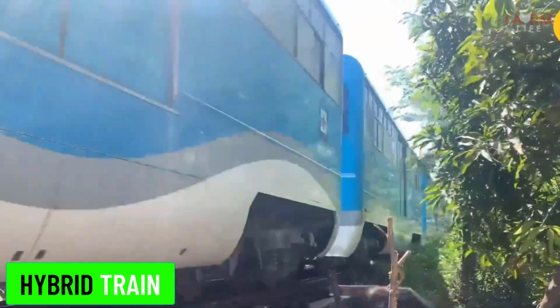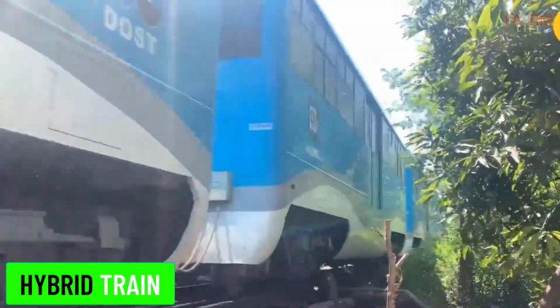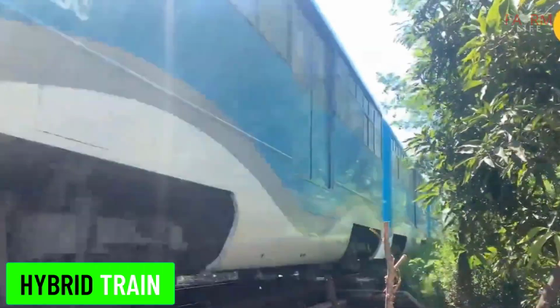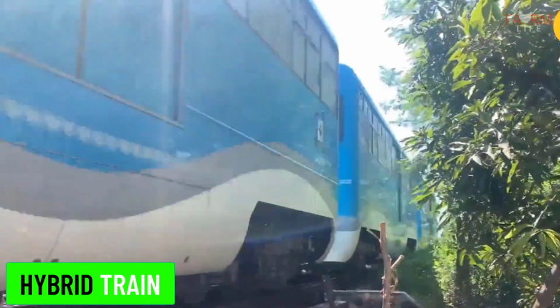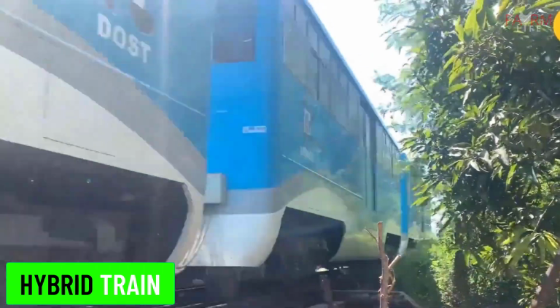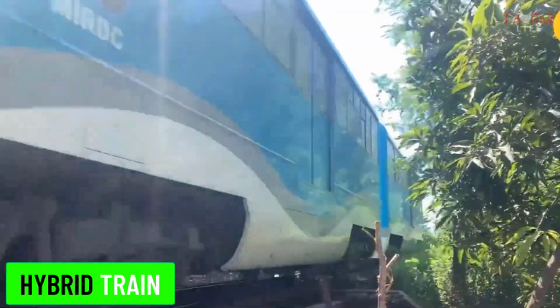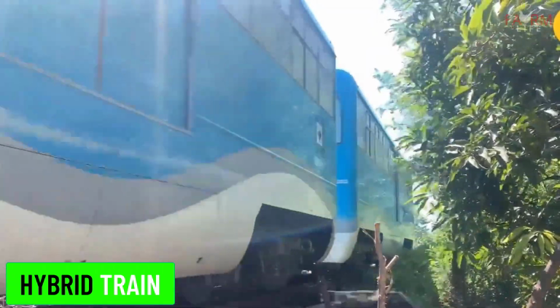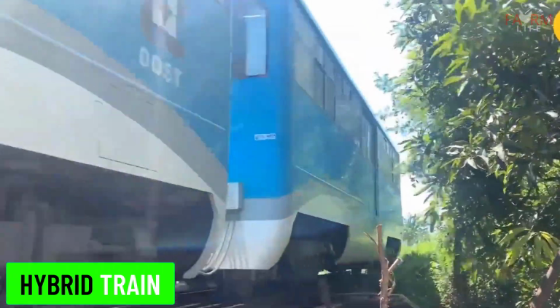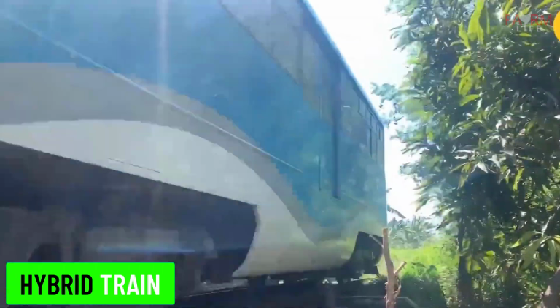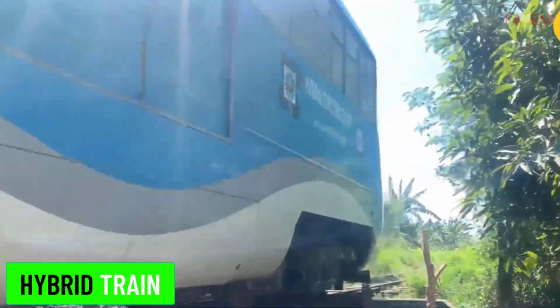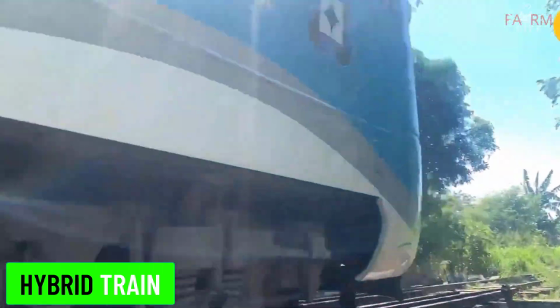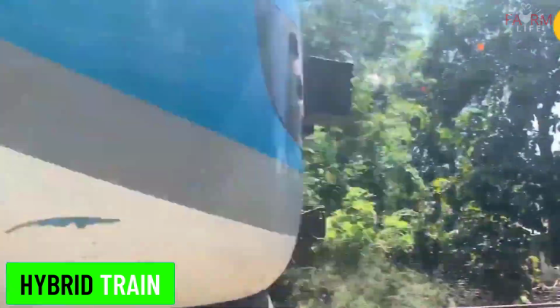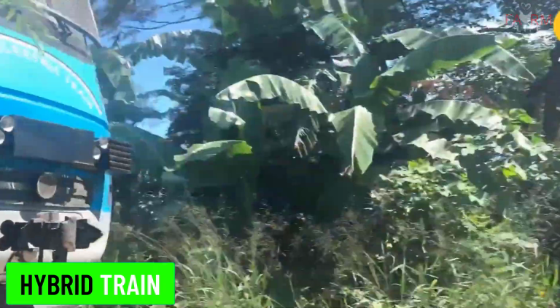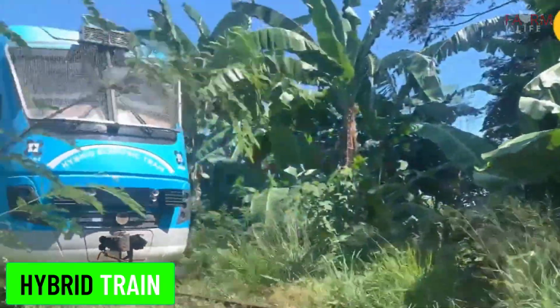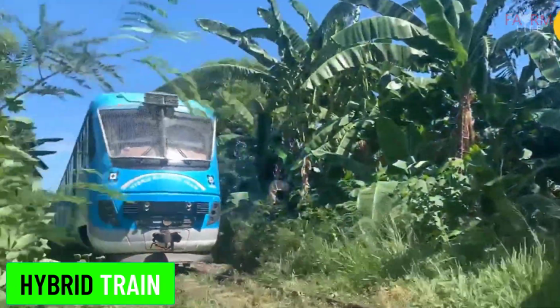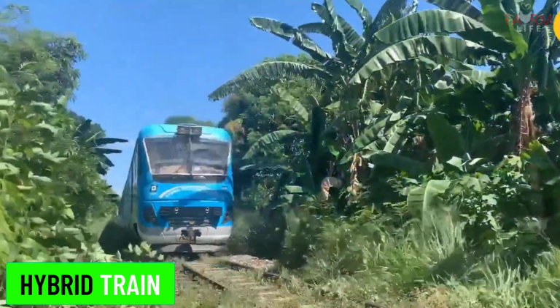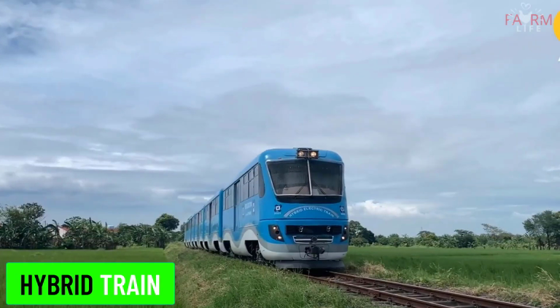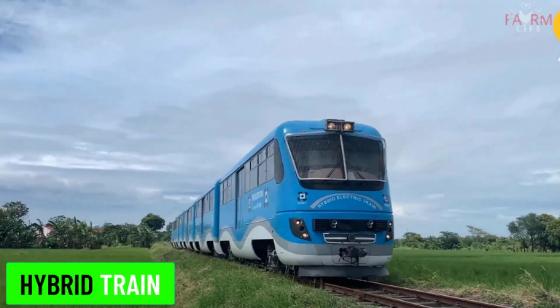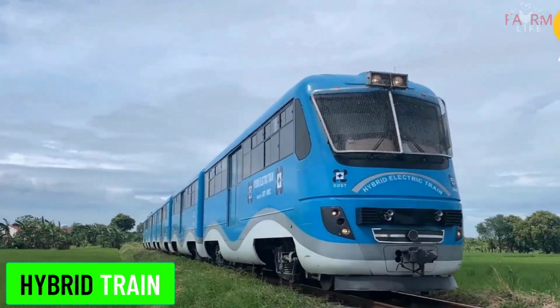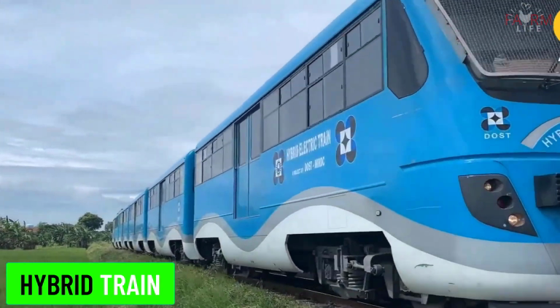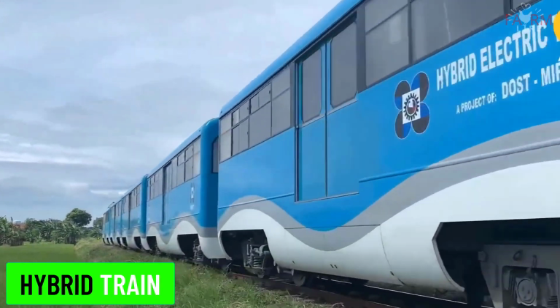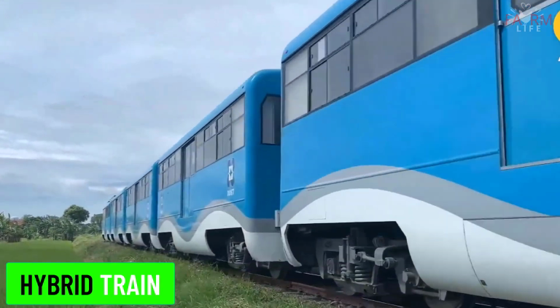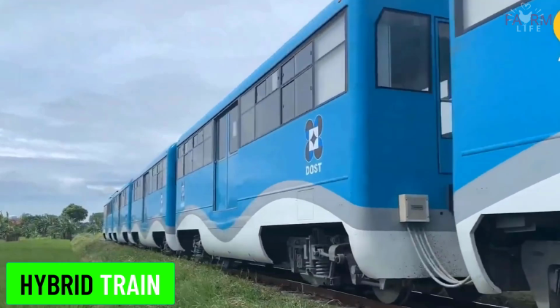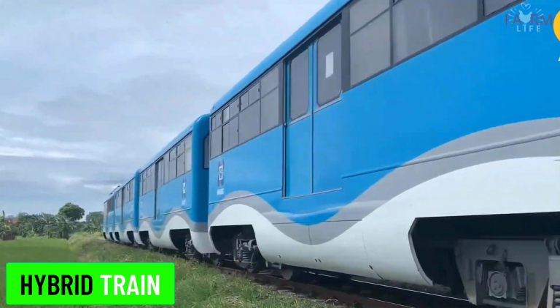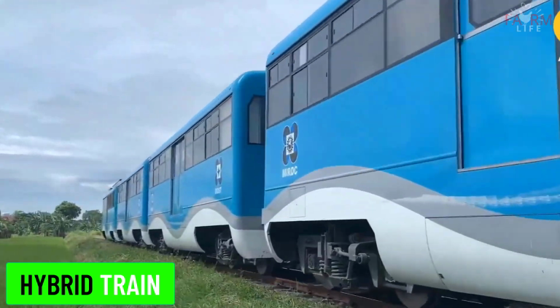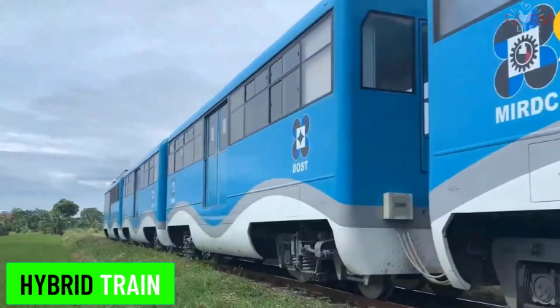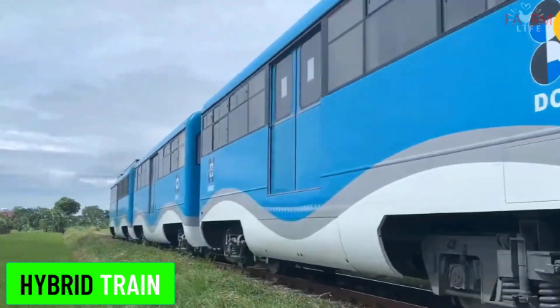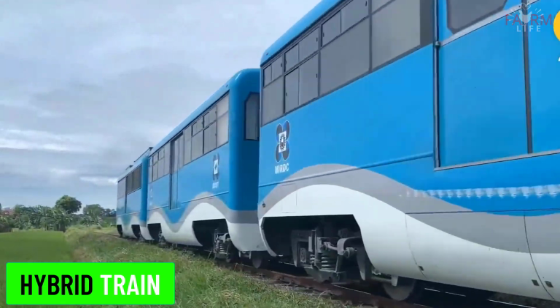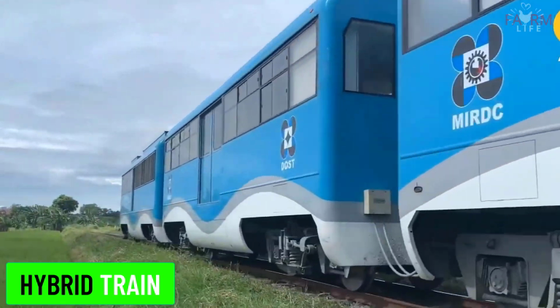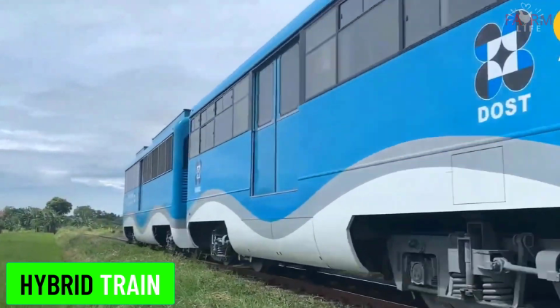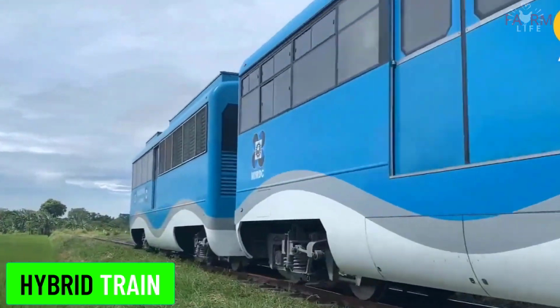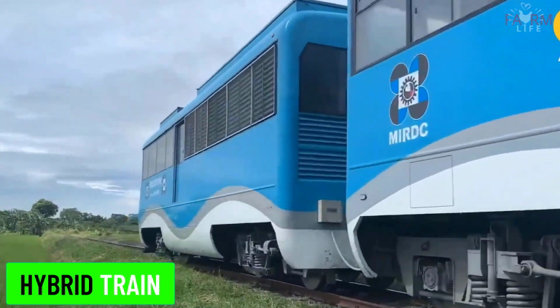Hybrid train. Hybrid trains use a combination of energy sources, typically diesel and electric power. They are designed to be more fuel efficient and environmentally friendly.